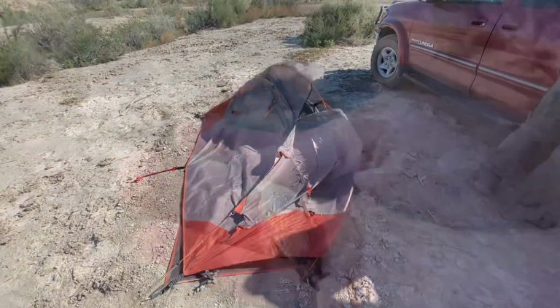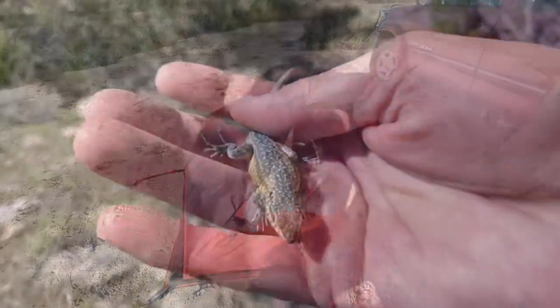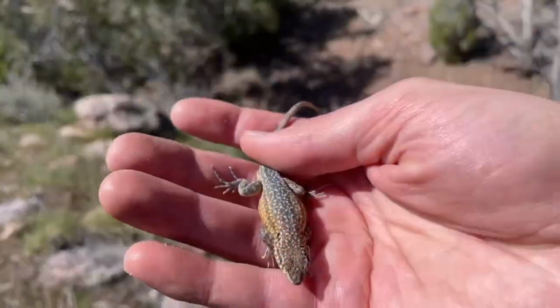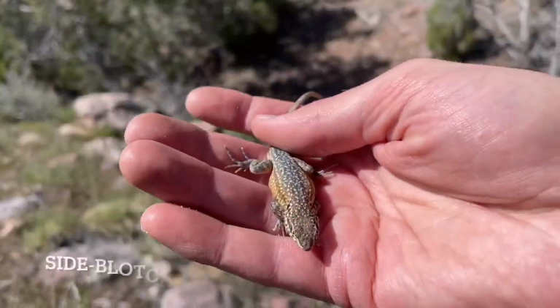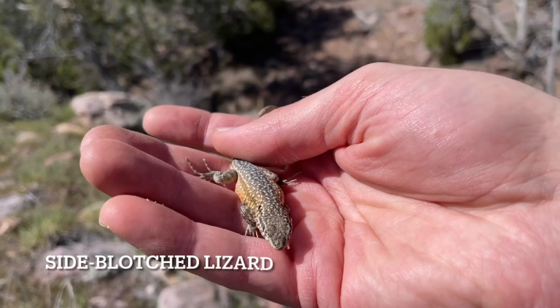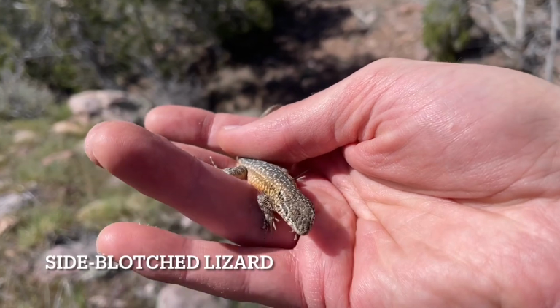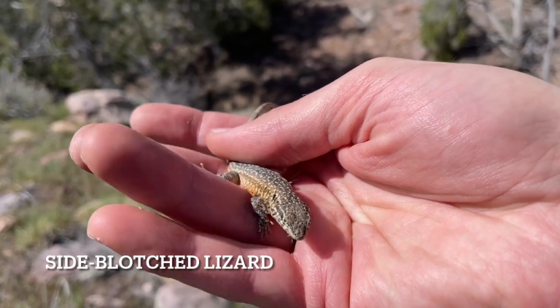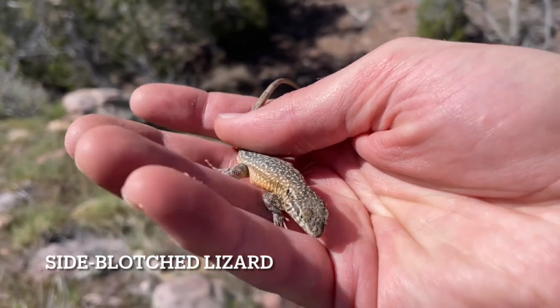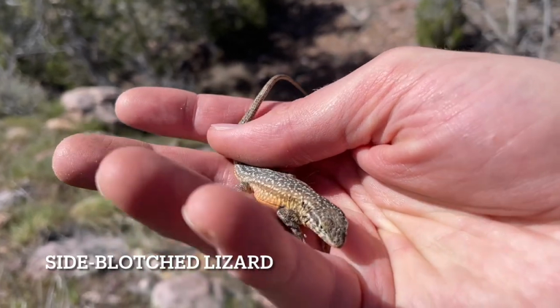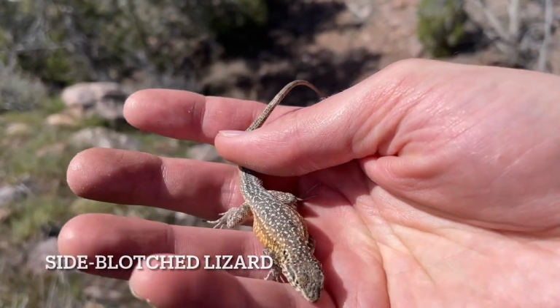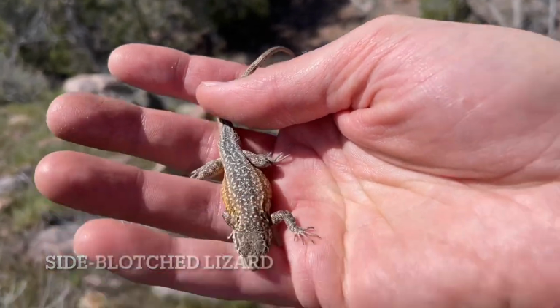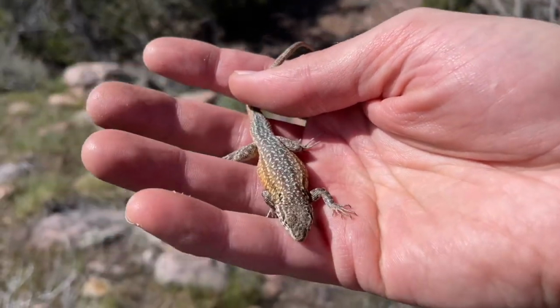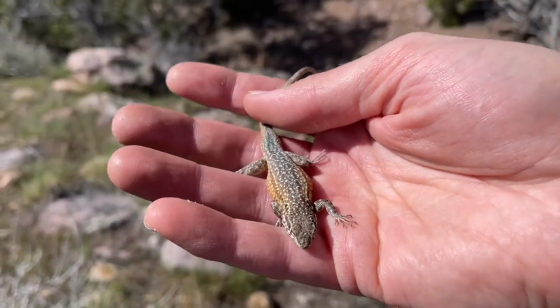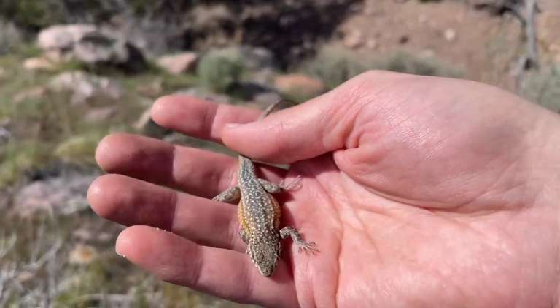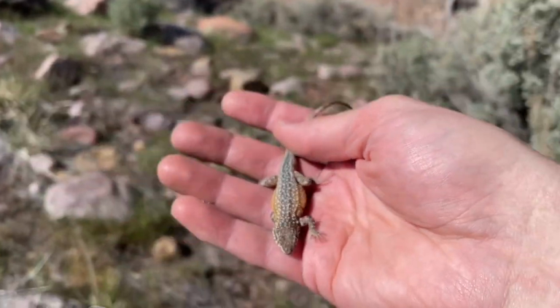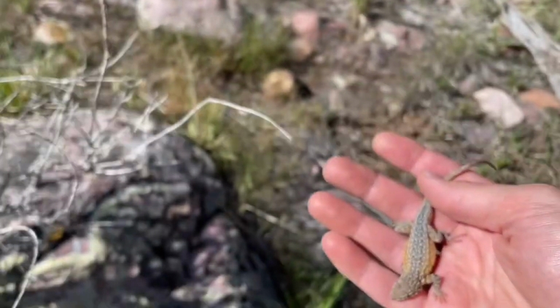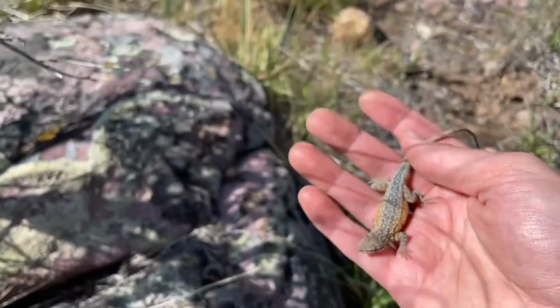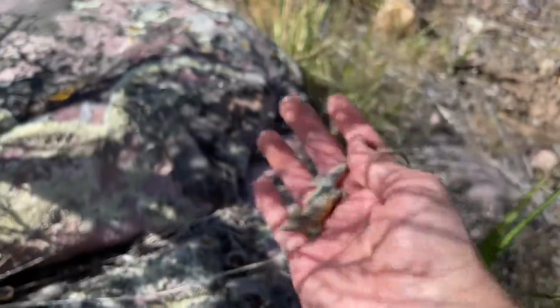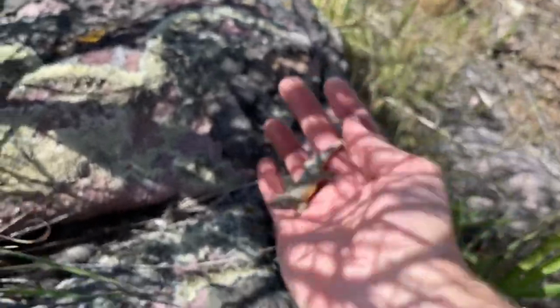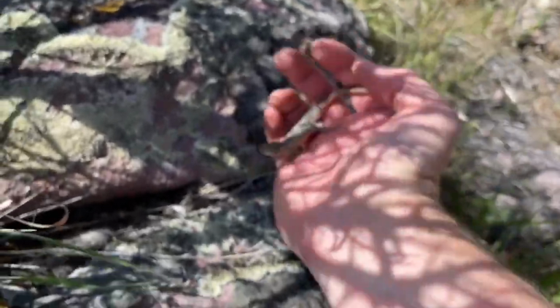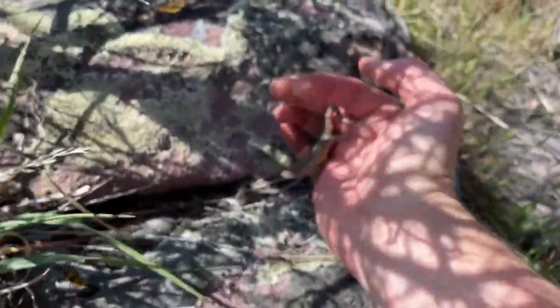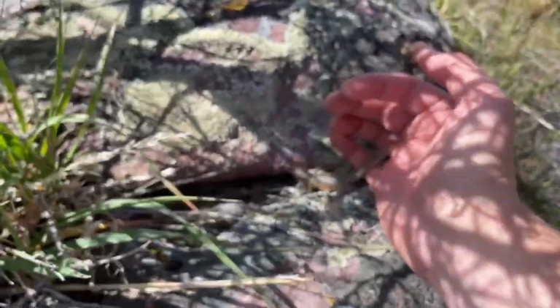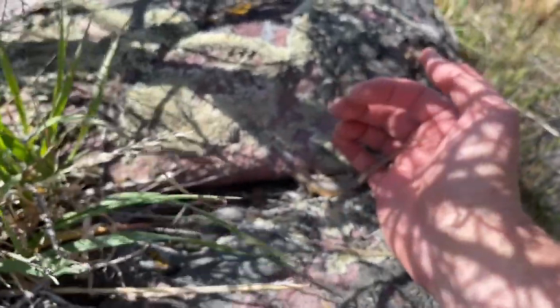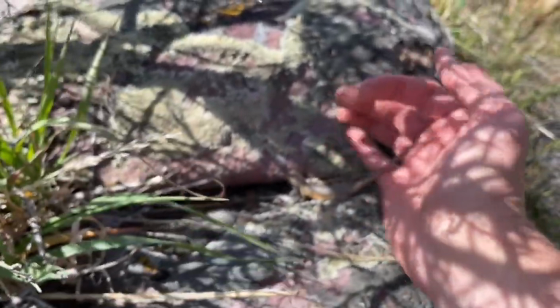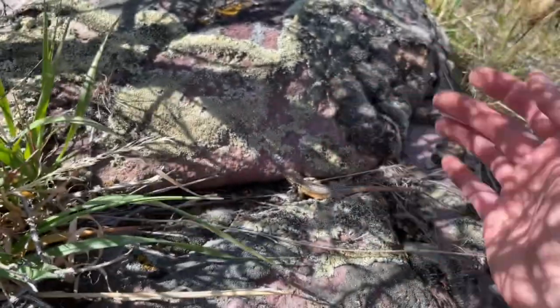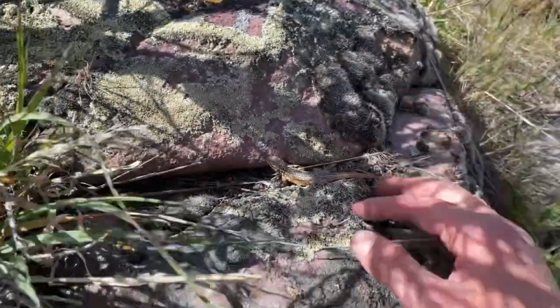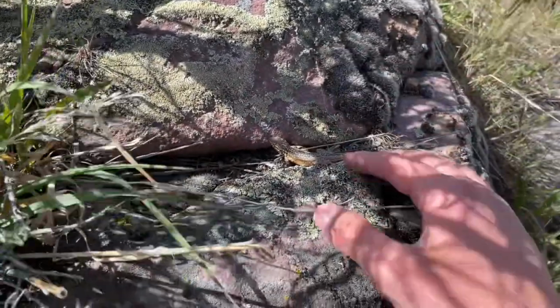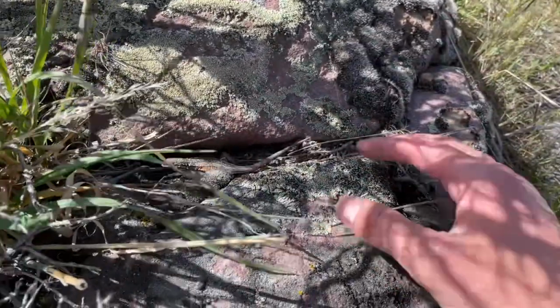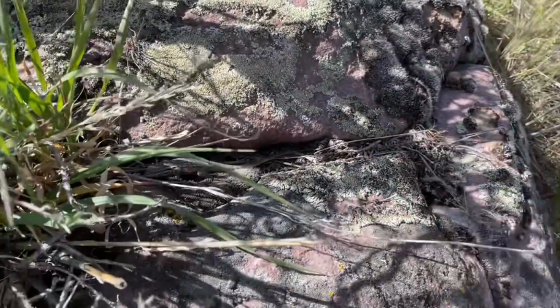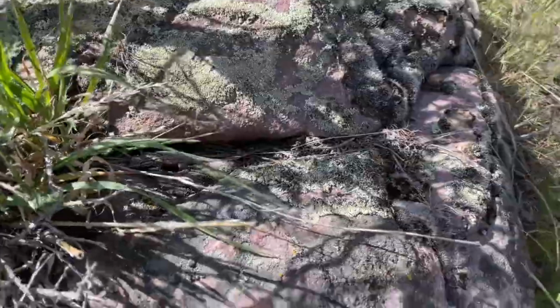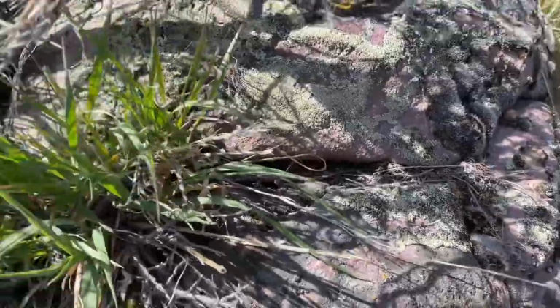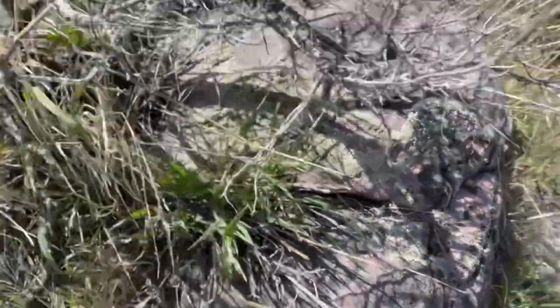Just wrapping up at our first spot. Side-blotched lizards here — nice color on them.